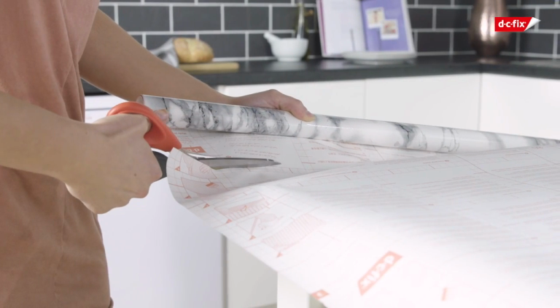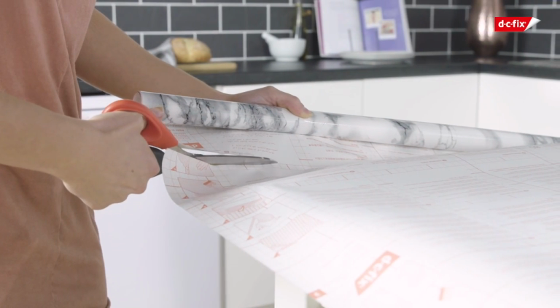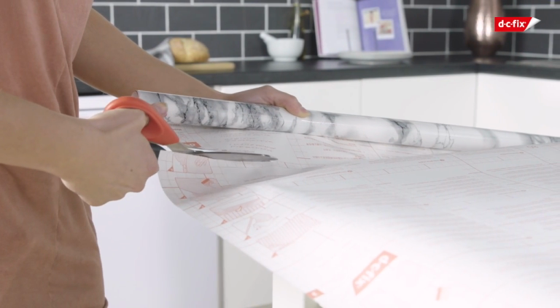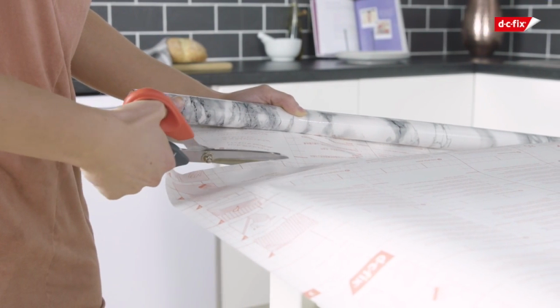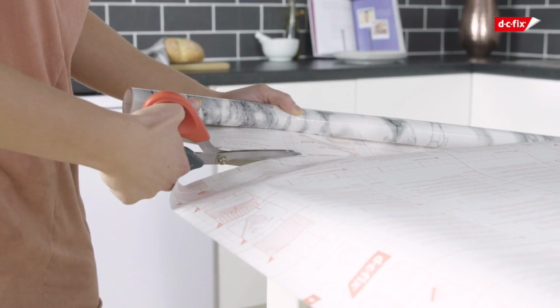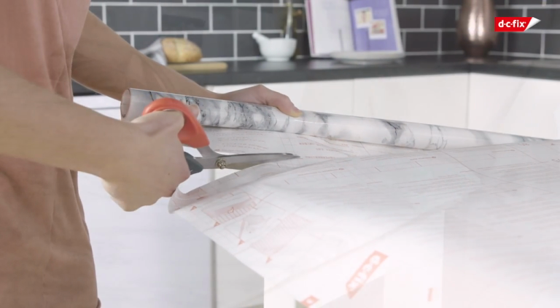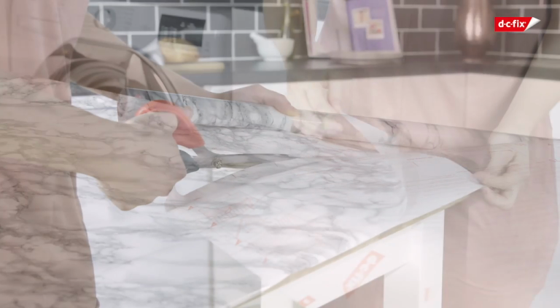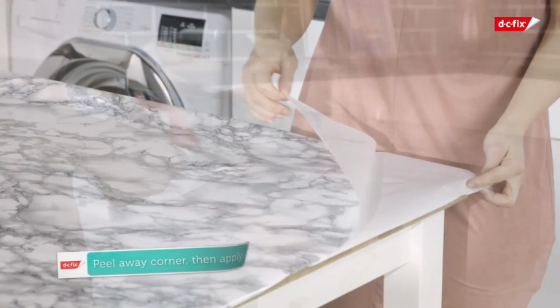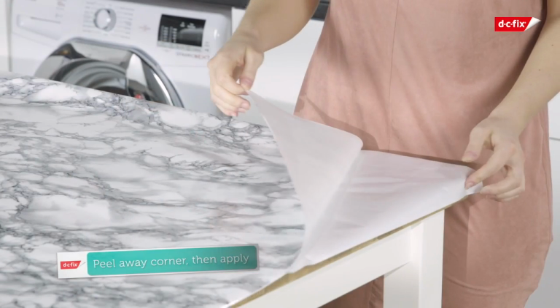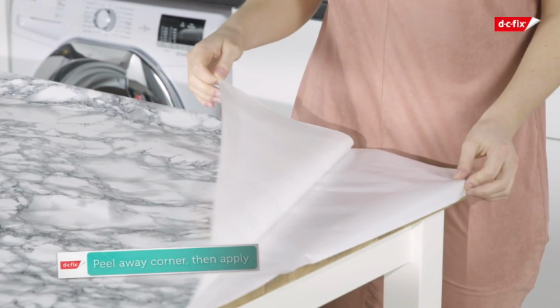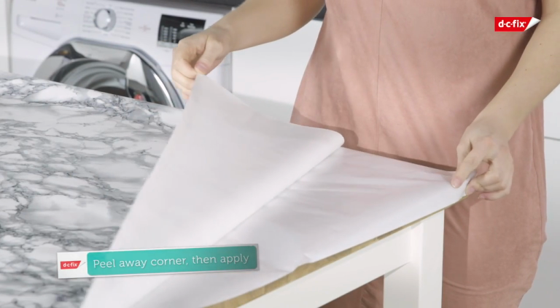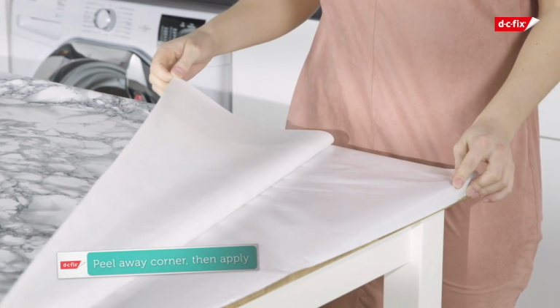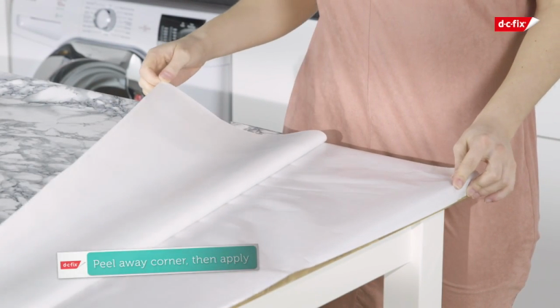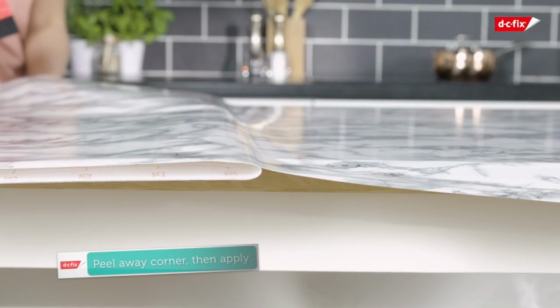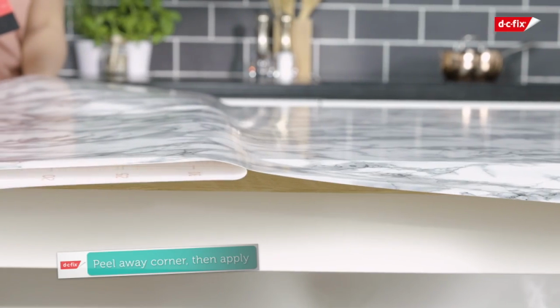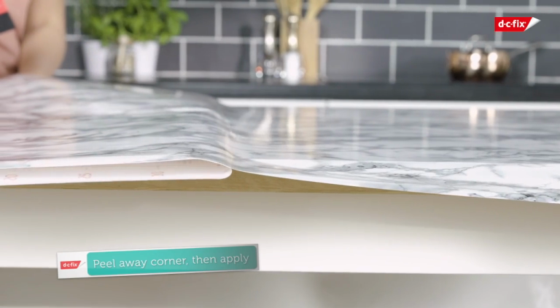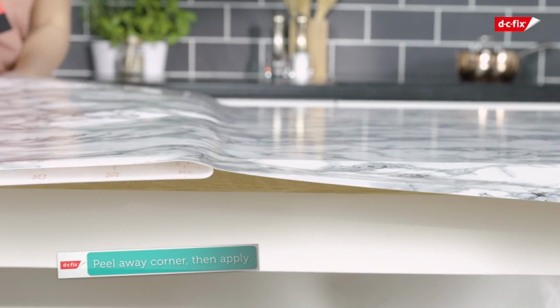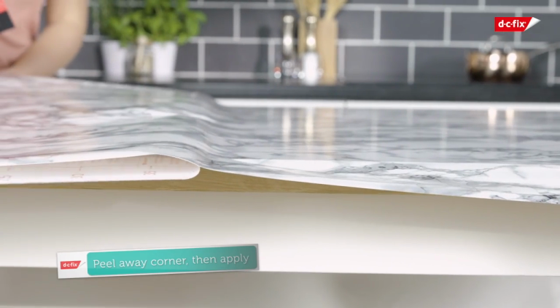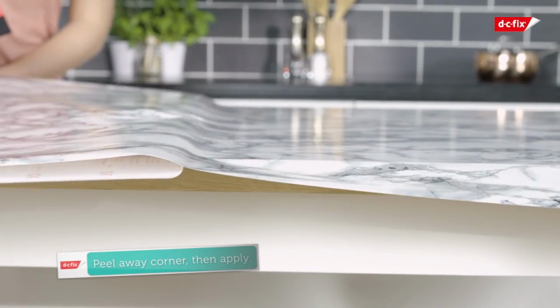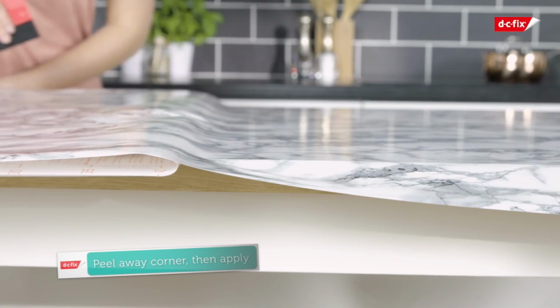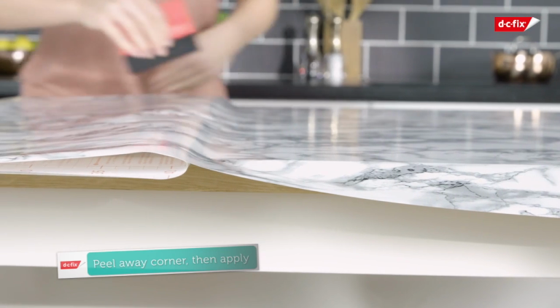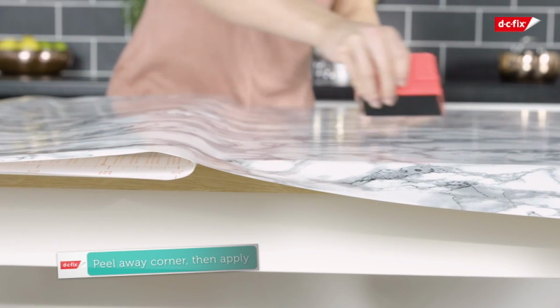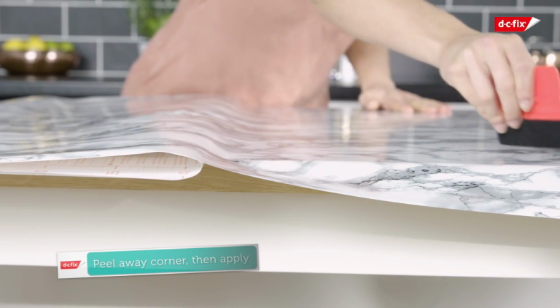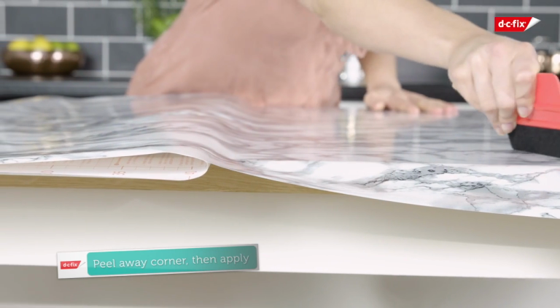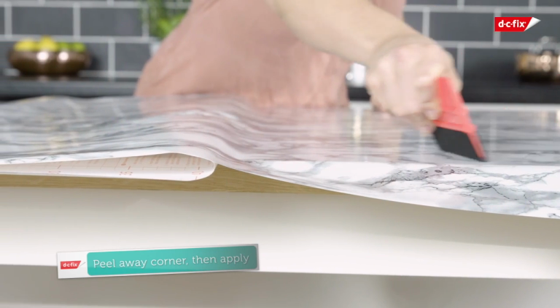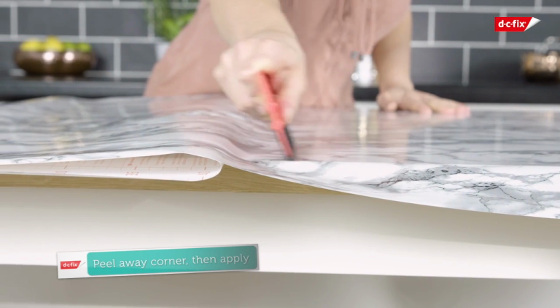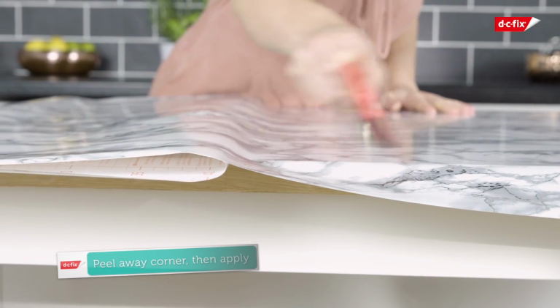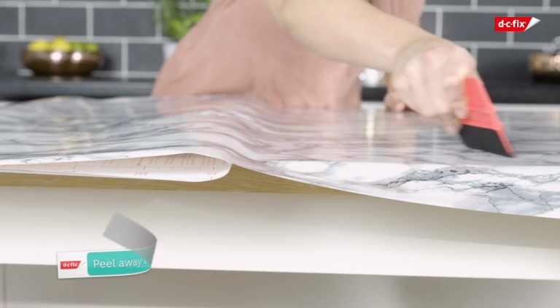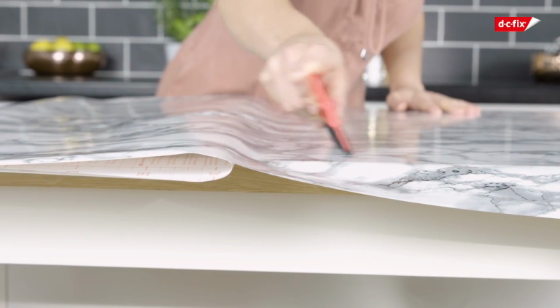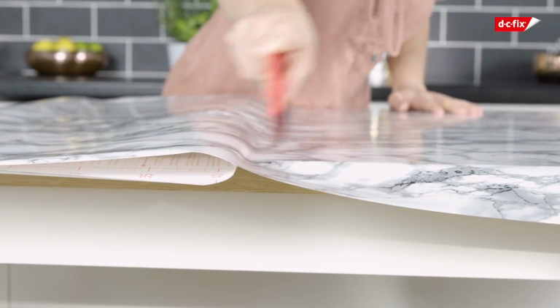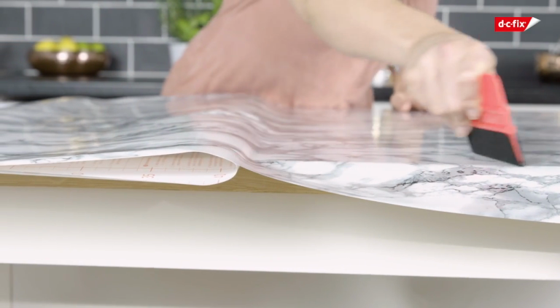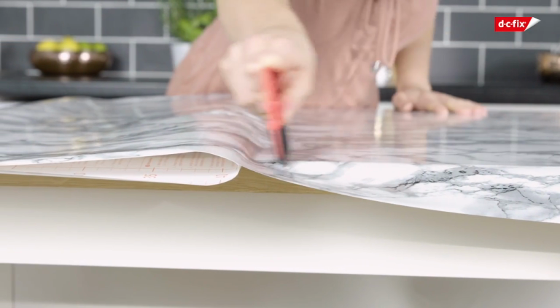Remove a corner of the backing paper to expose the vinyl, then apply it to the worktop, peeling off the backing paper as you go and pressing down on the film with your smoother.